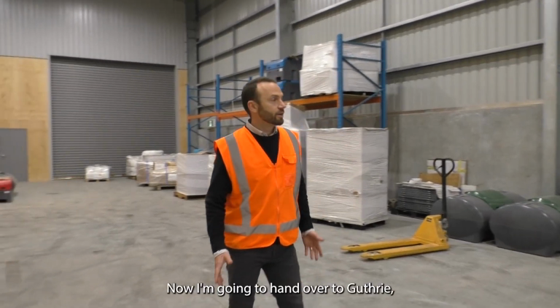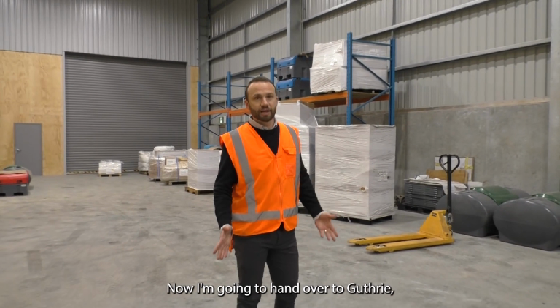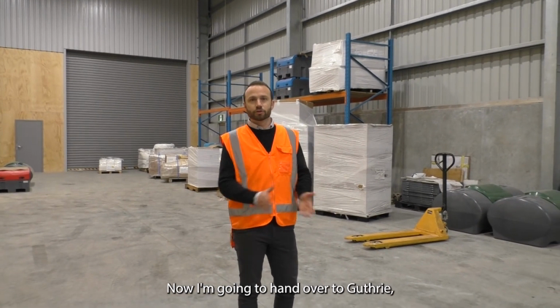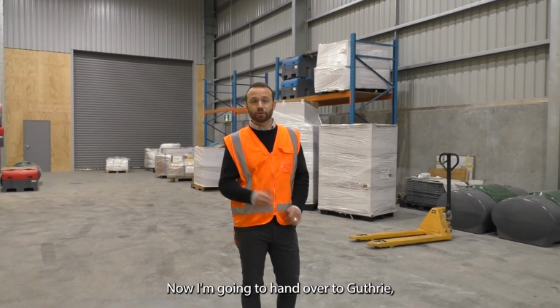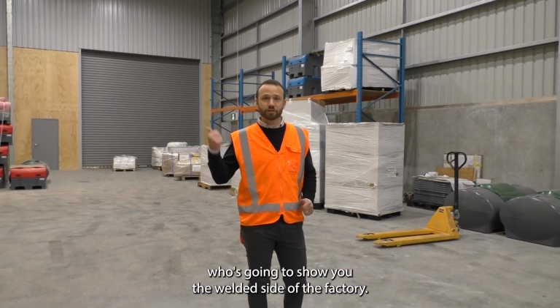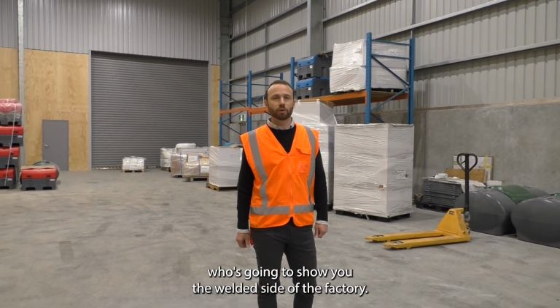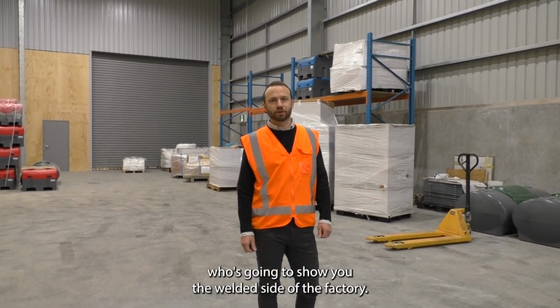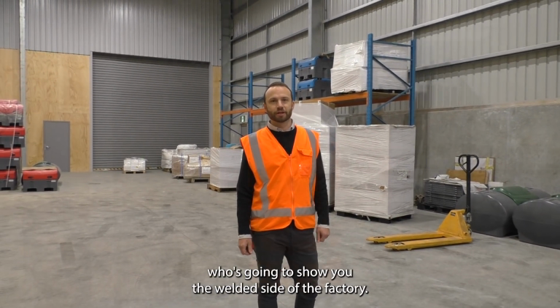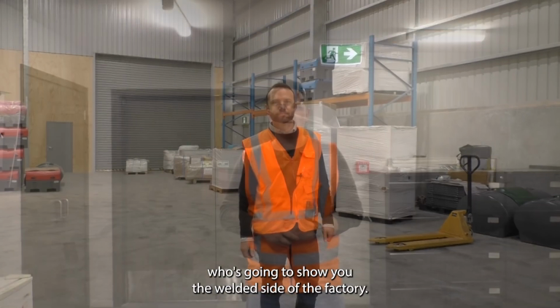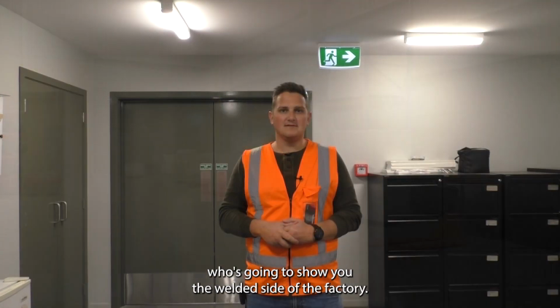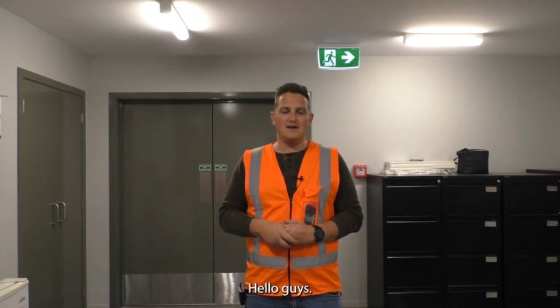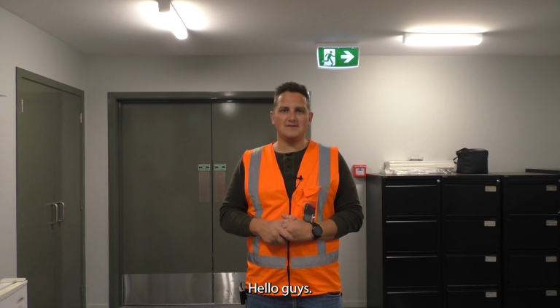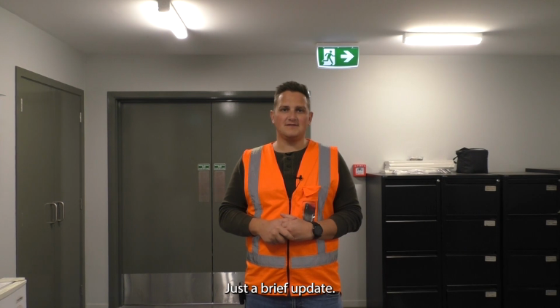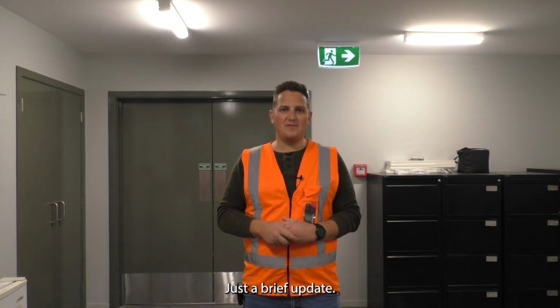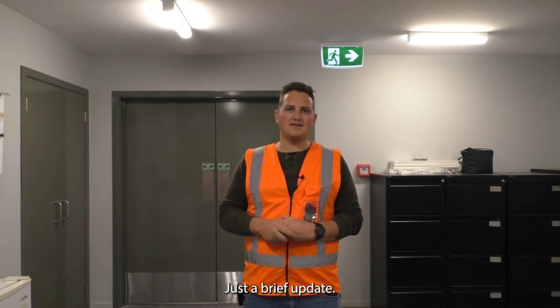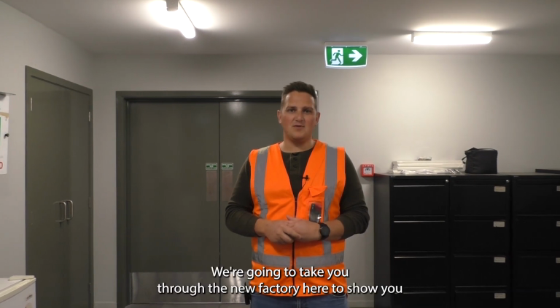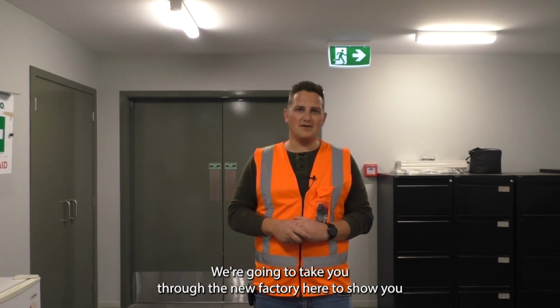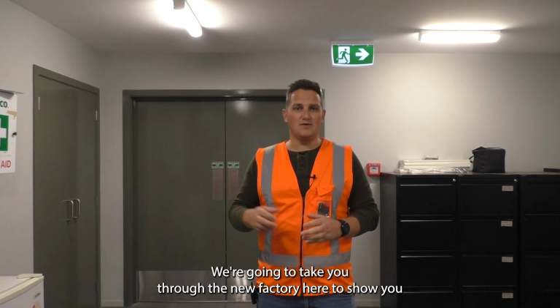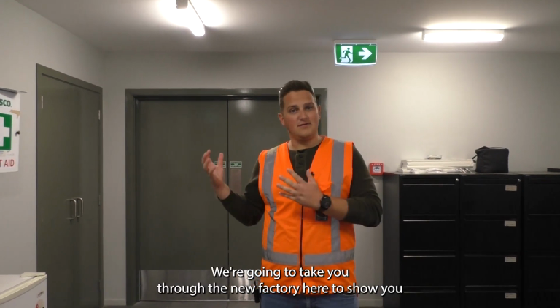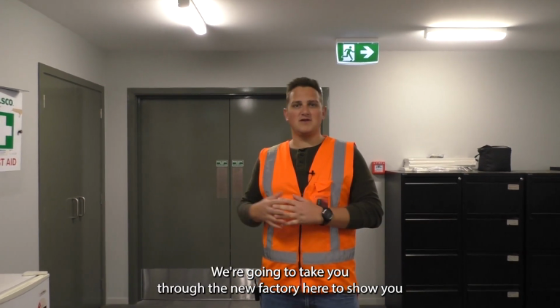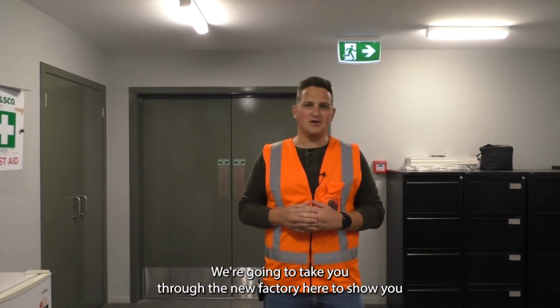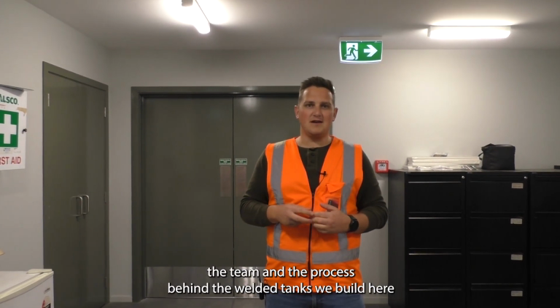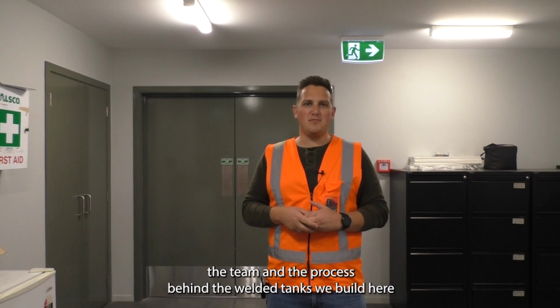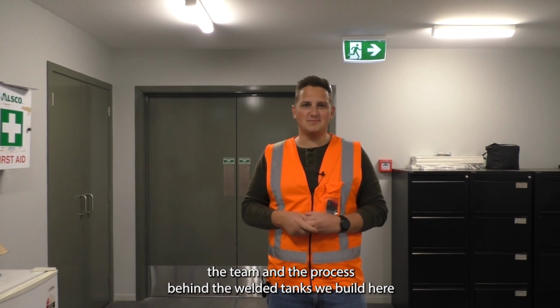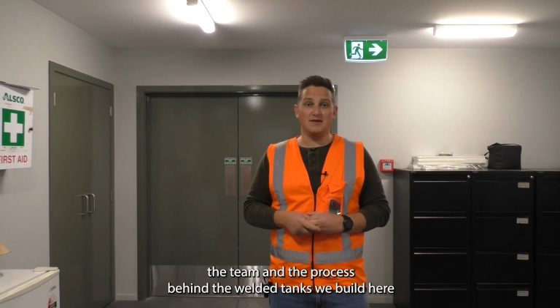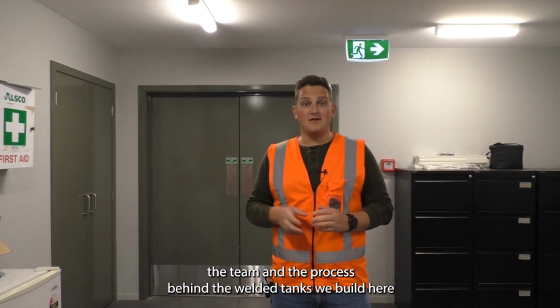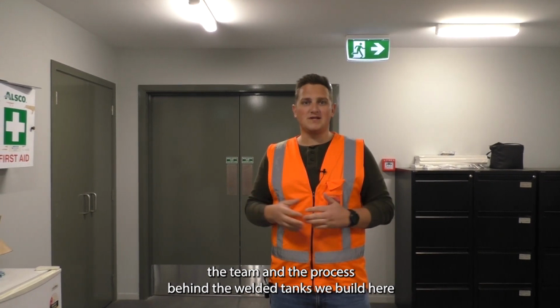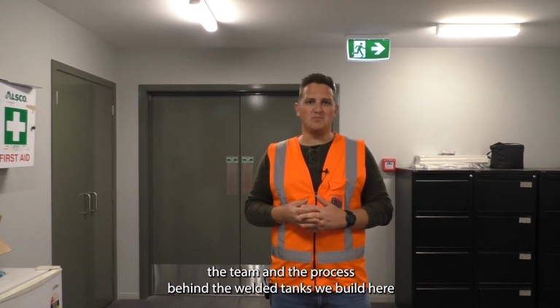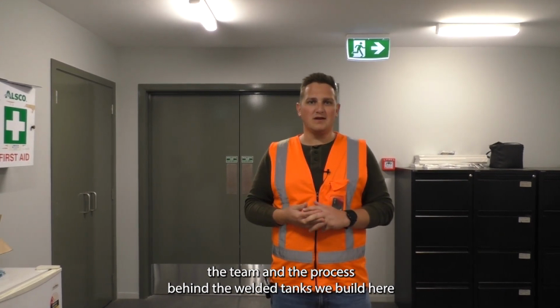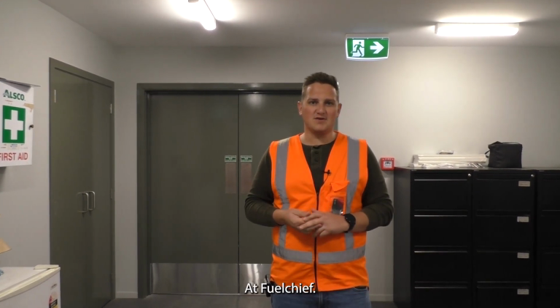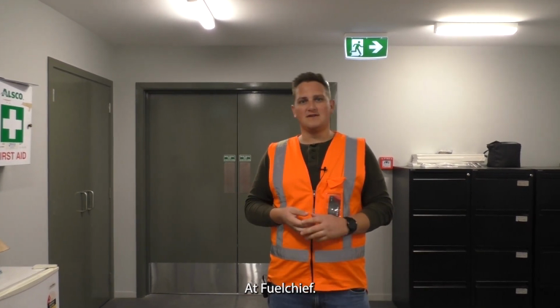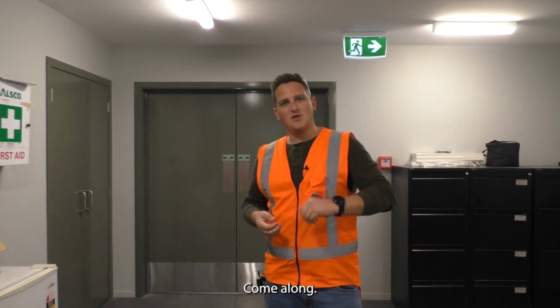Now I'm going to hand over to Guthrie who's going to show you the welded side of the factory. Hello guys, just a brief update. We're going to take you through the new factory here to show you the team and the process behind the welded tanks we build here at Fuel Chief. Come along.